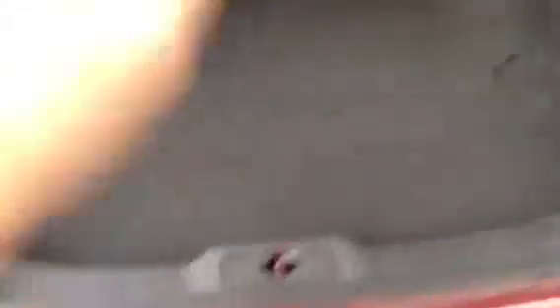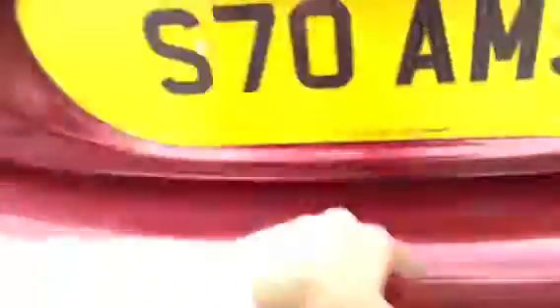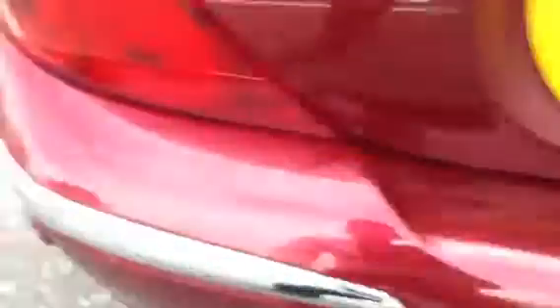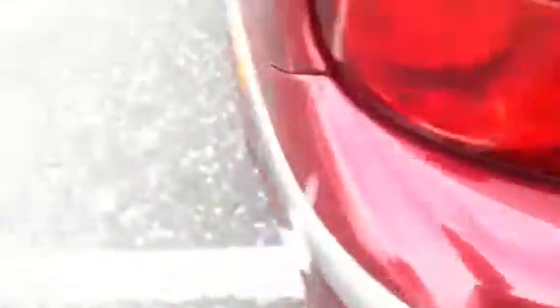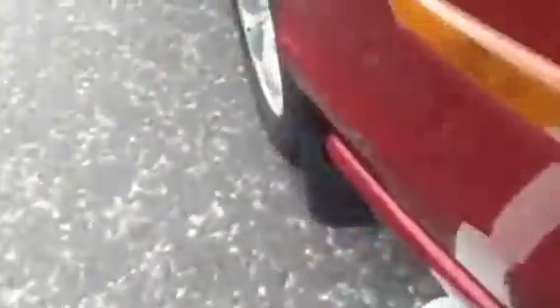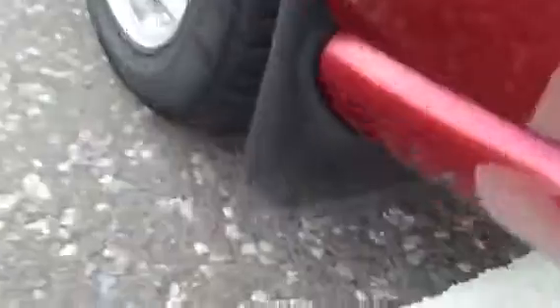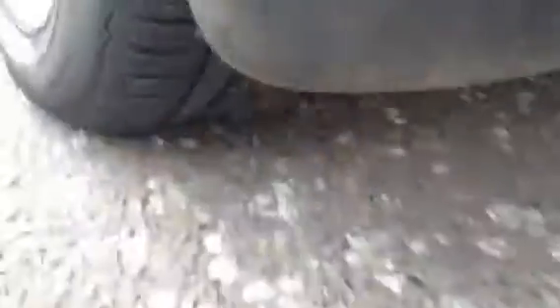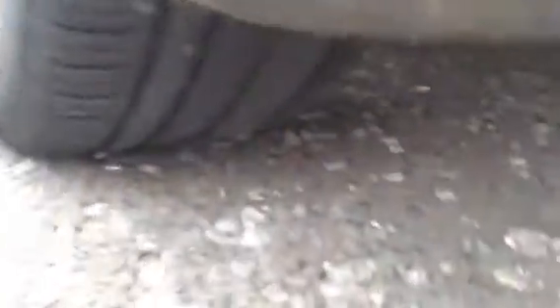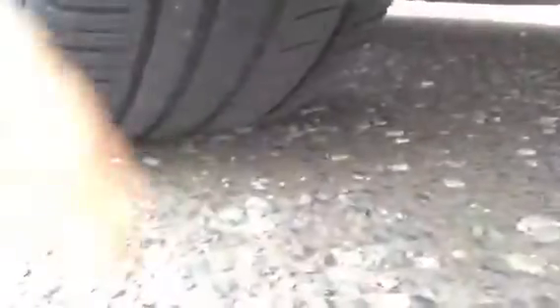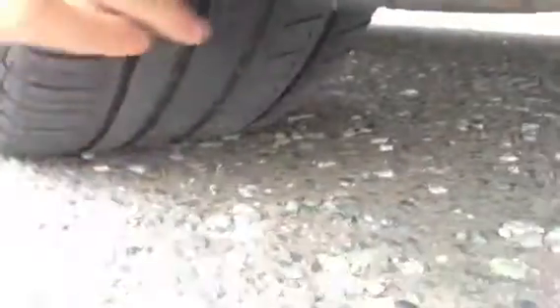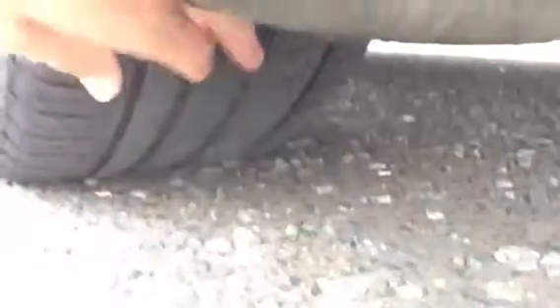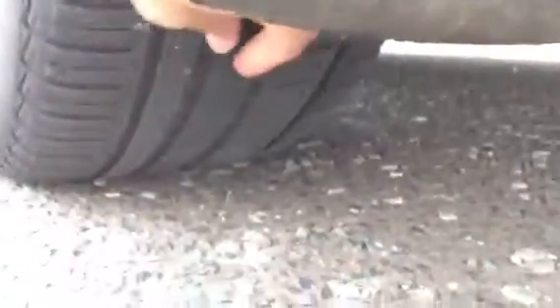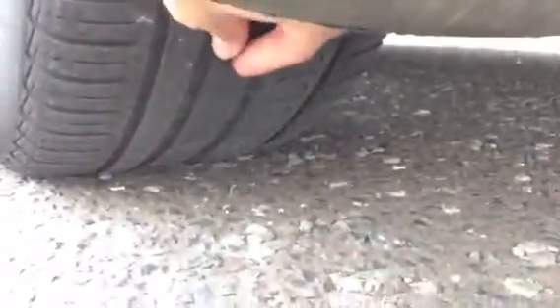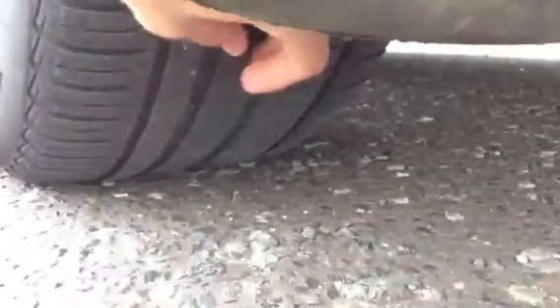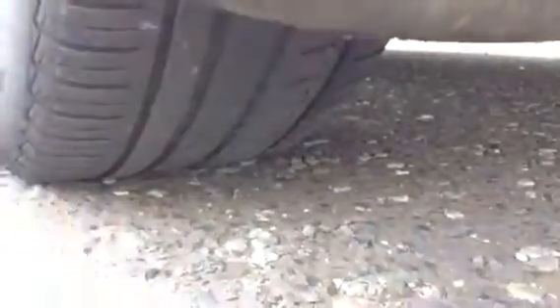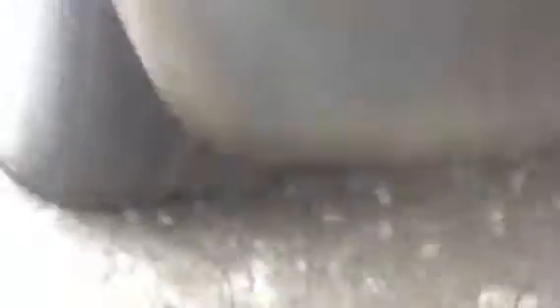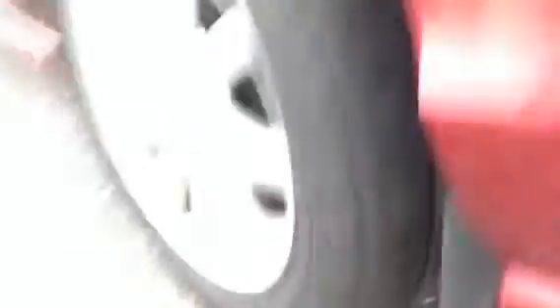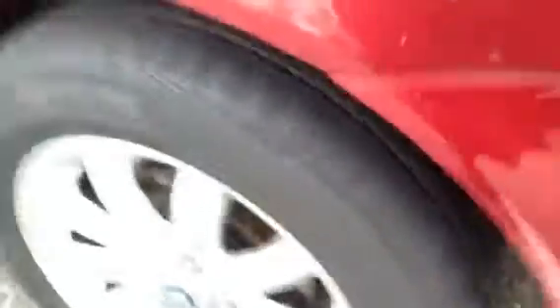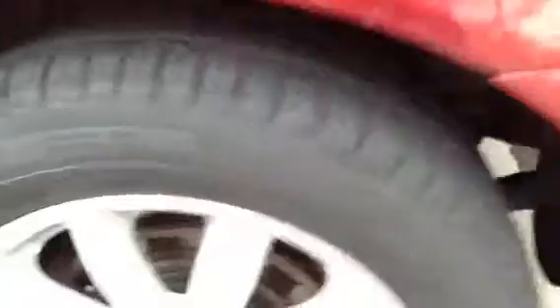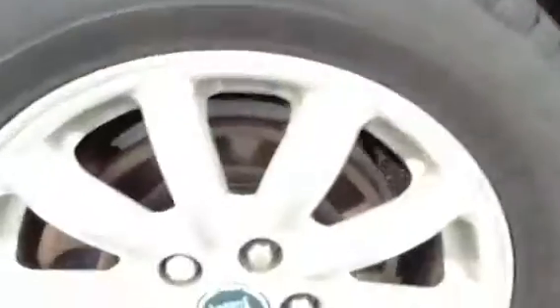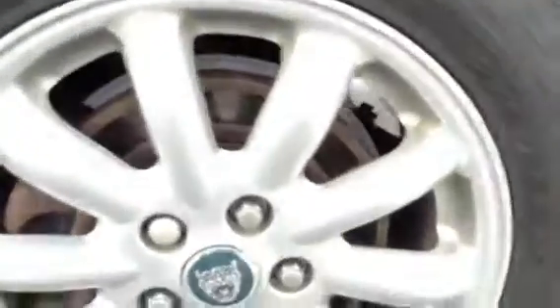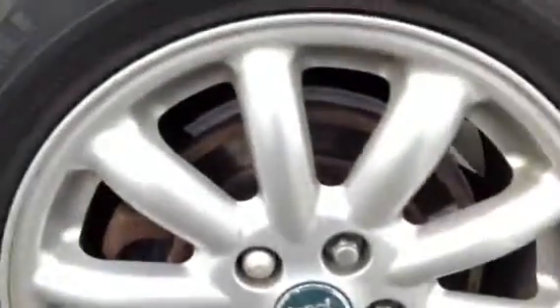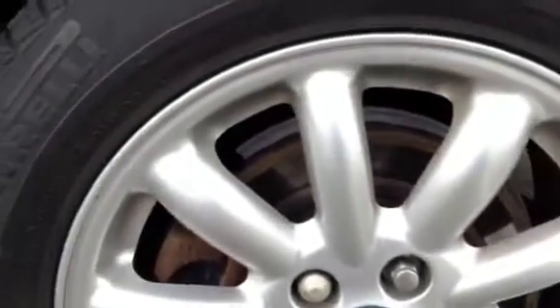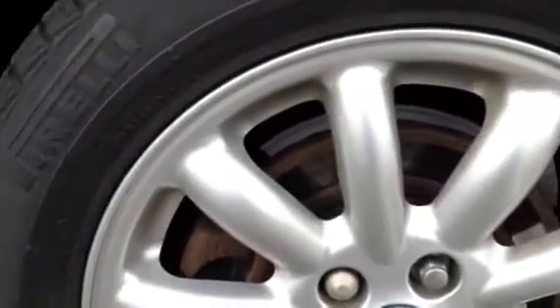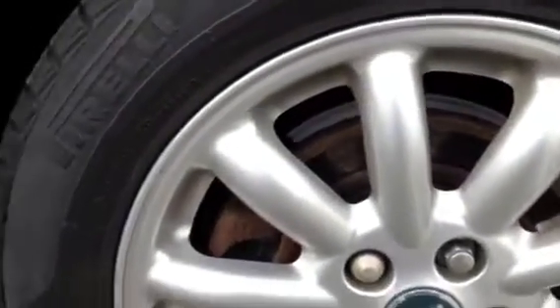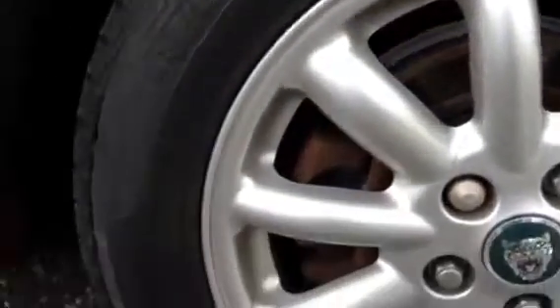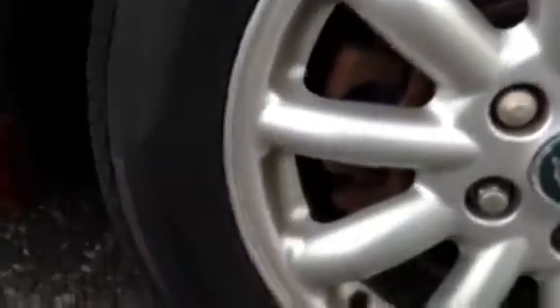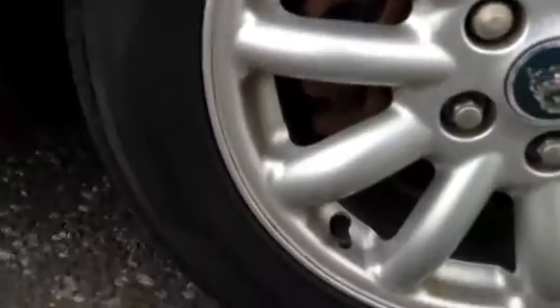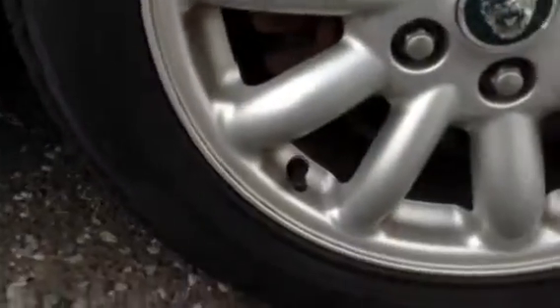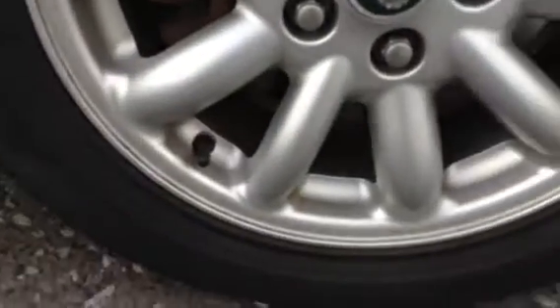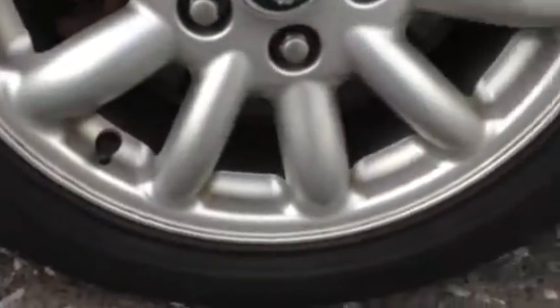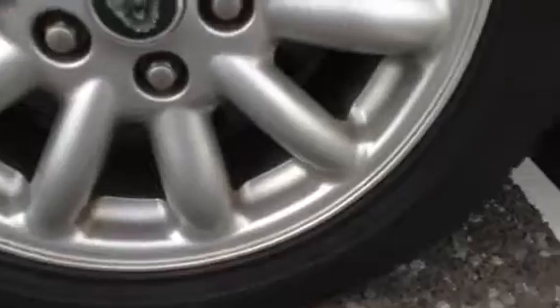Moving around to the near side rear tyre, tread-wise we are looking at around two millimetres again, so that will need replacing soon. The near side rear alloy is in nice condition with just one or two light marks around the outside.